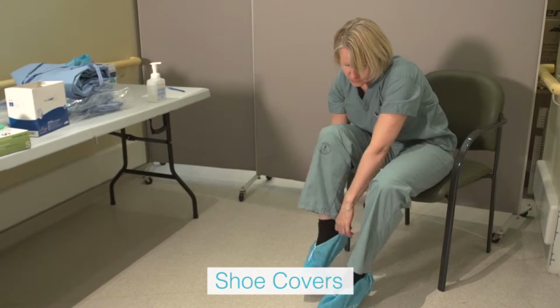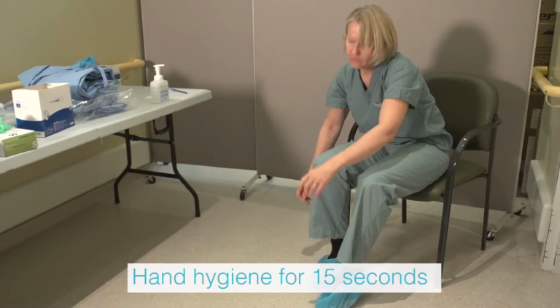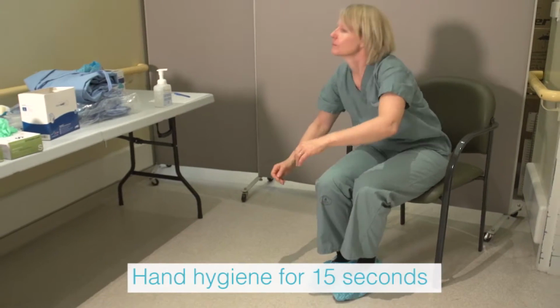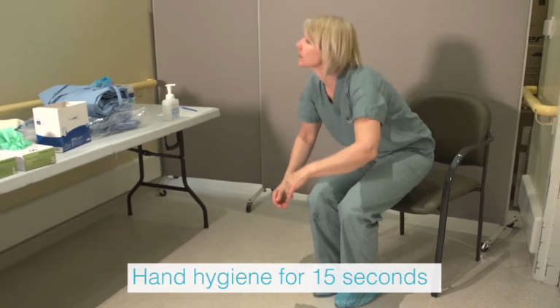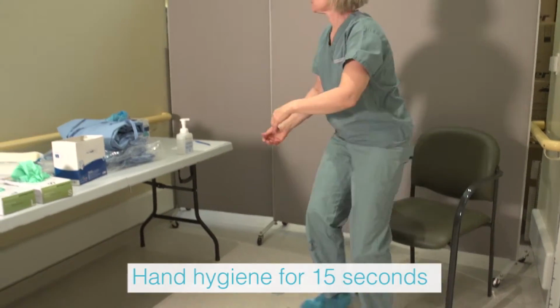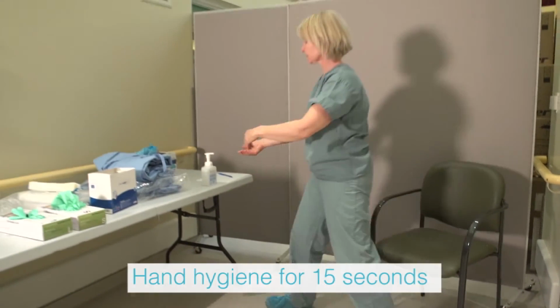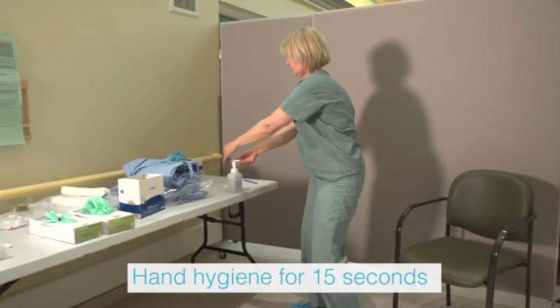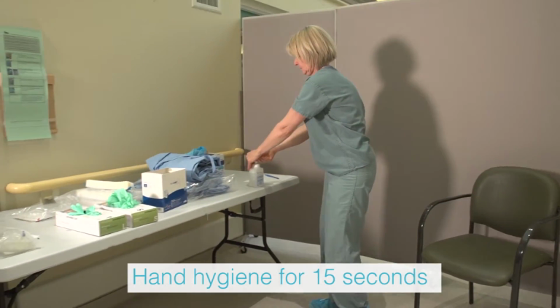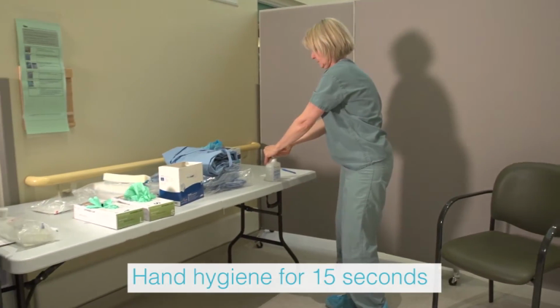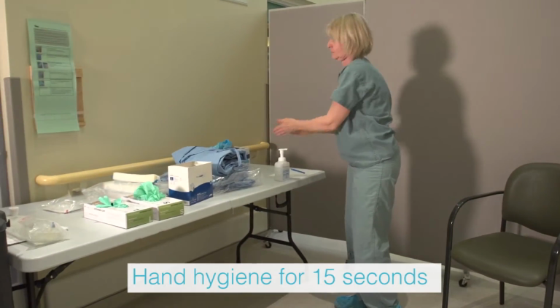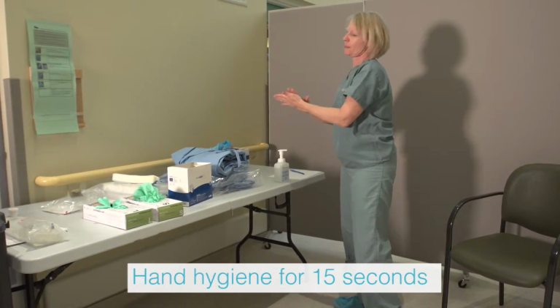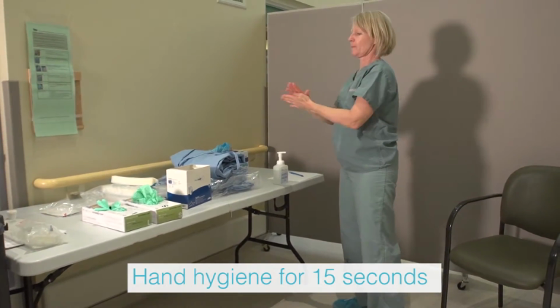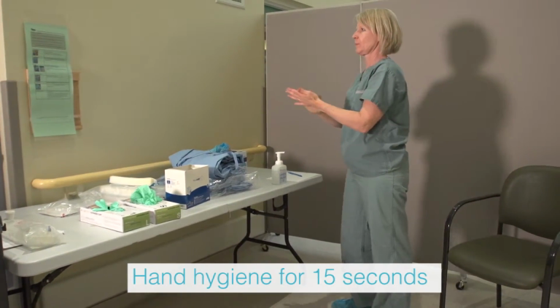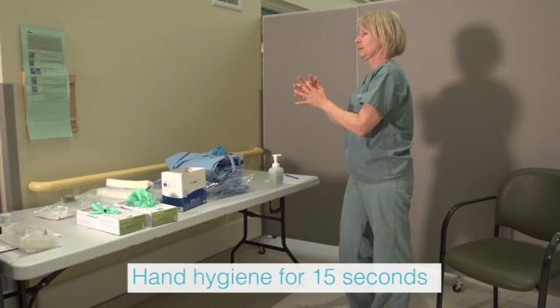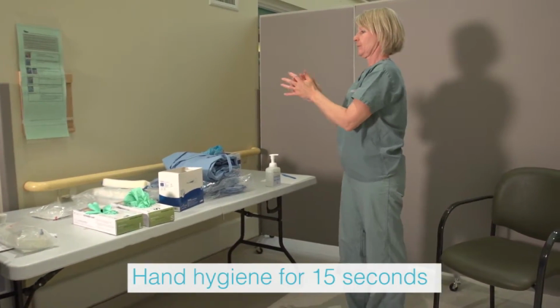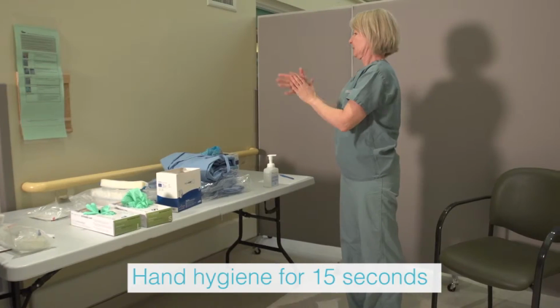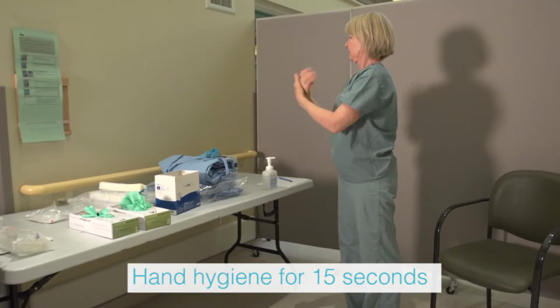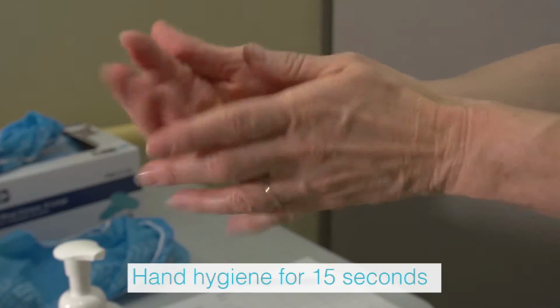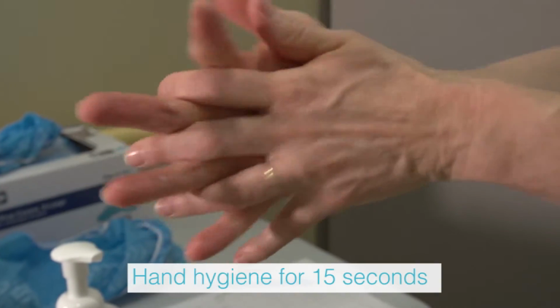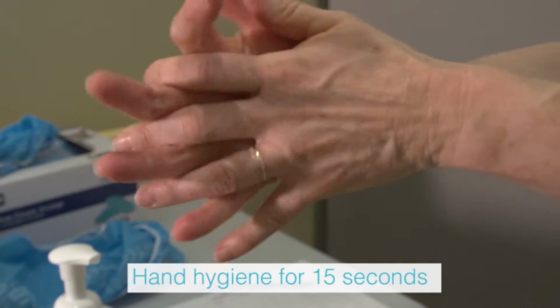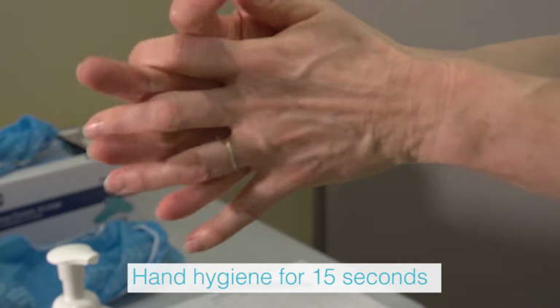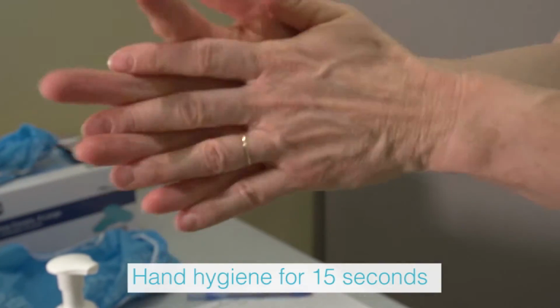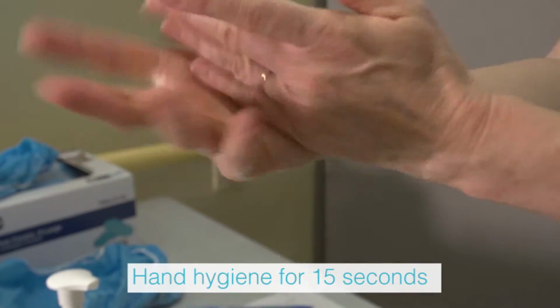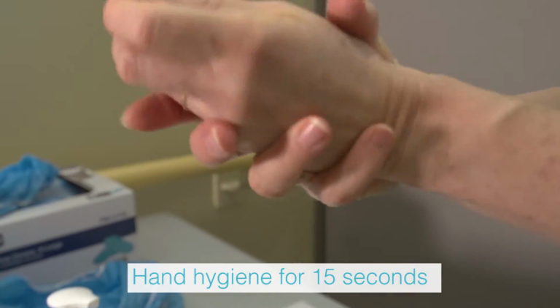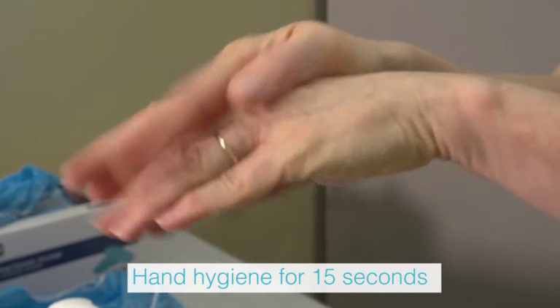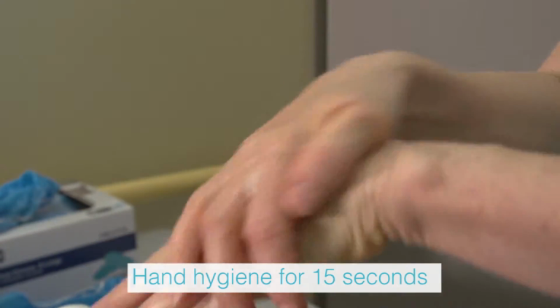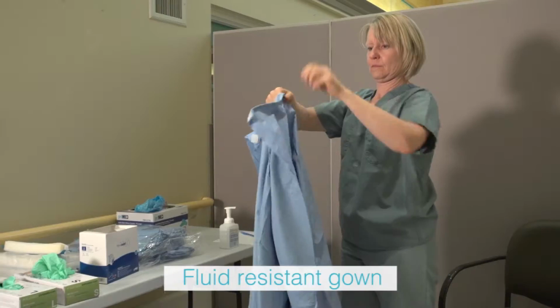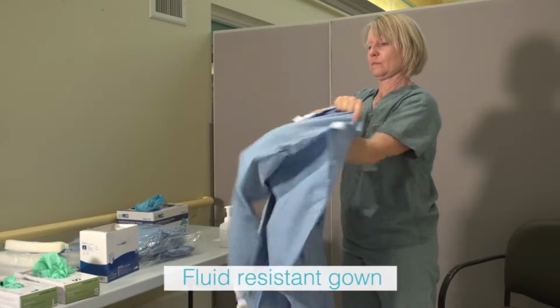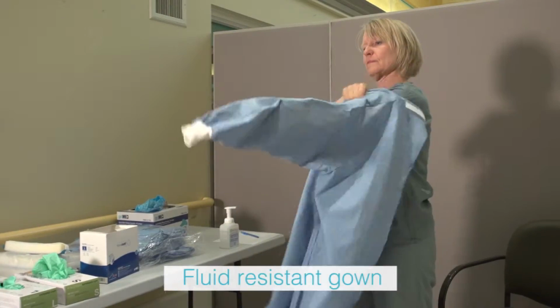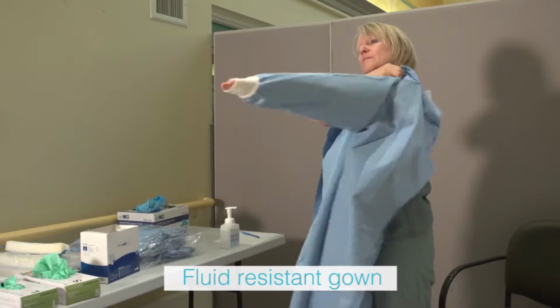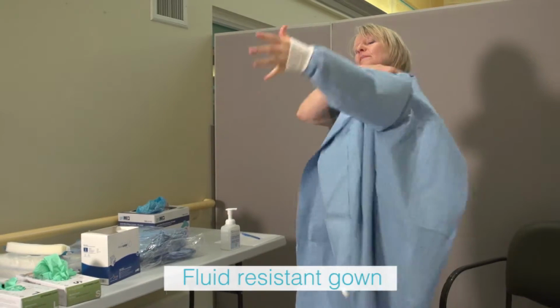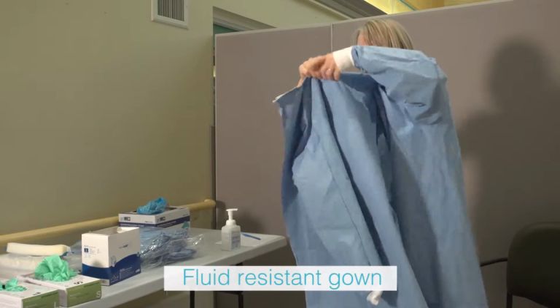Perform hand hygiene using alcohol based hand rub and allow hands to dry completely. Apply gown fastening at the neck and waist.